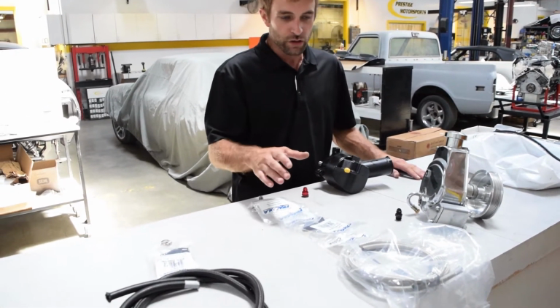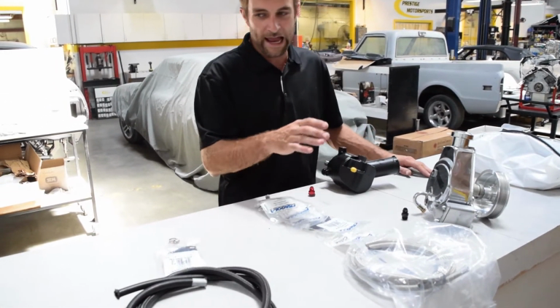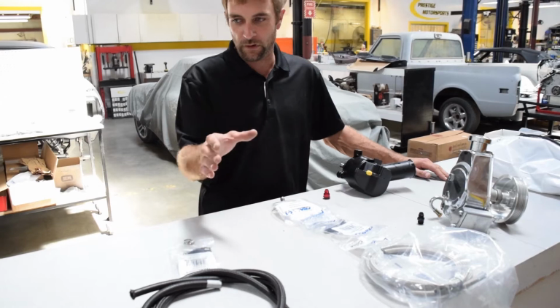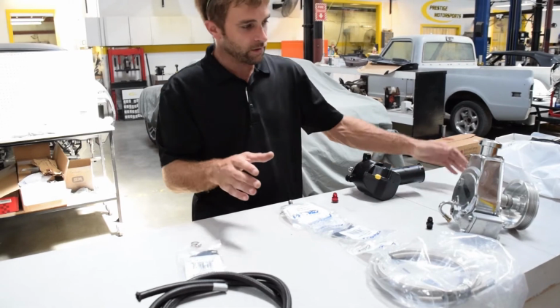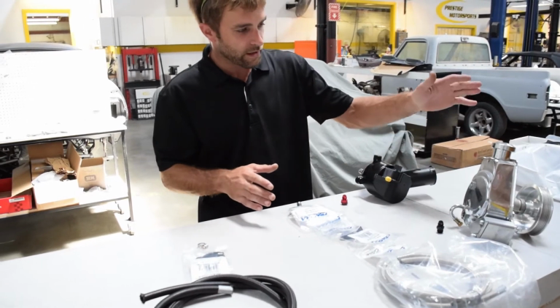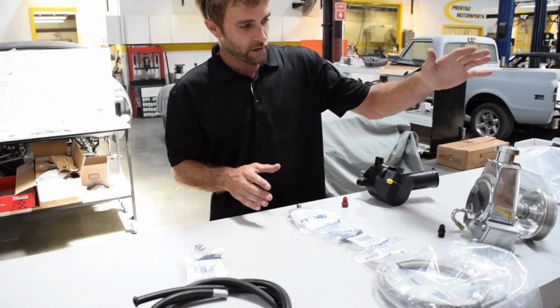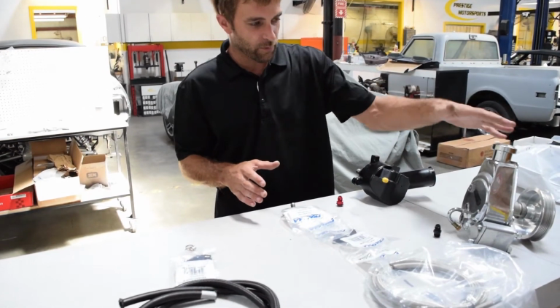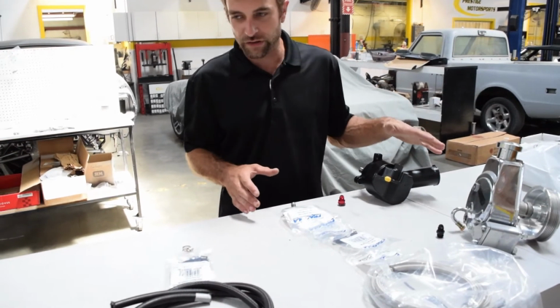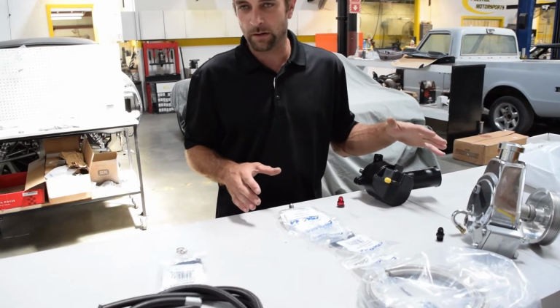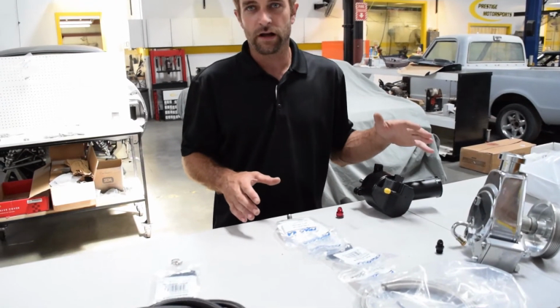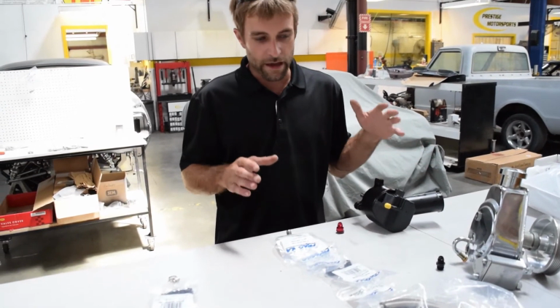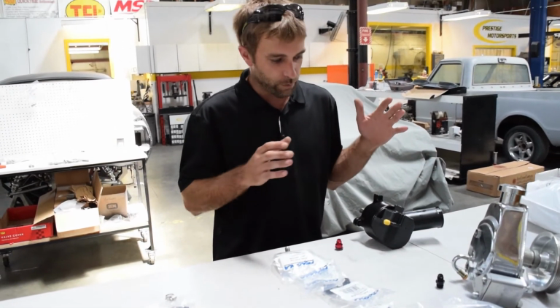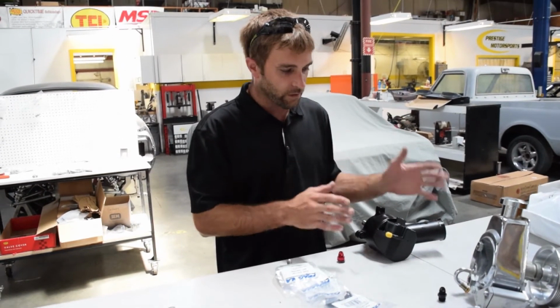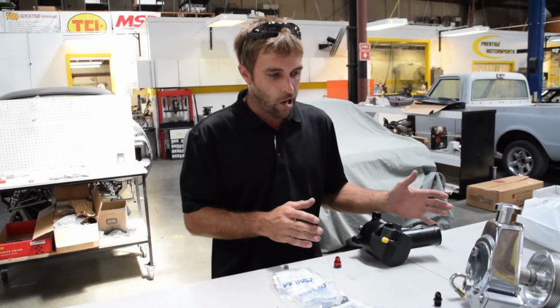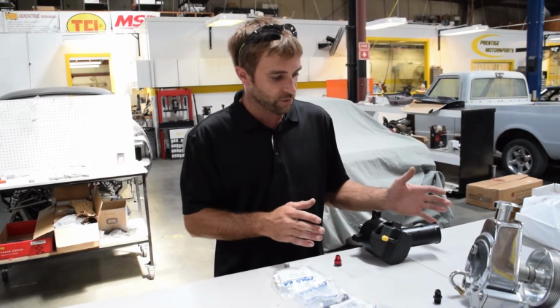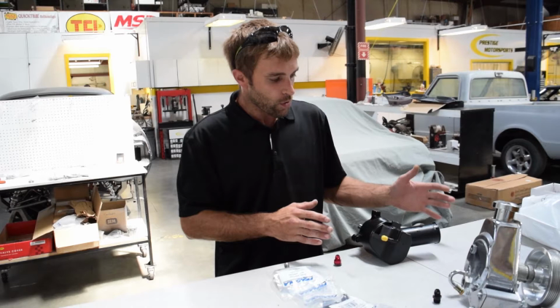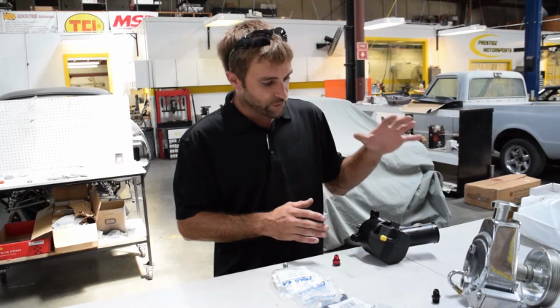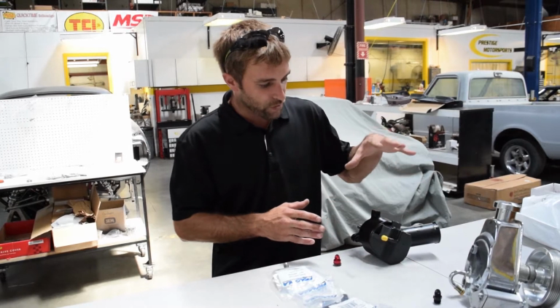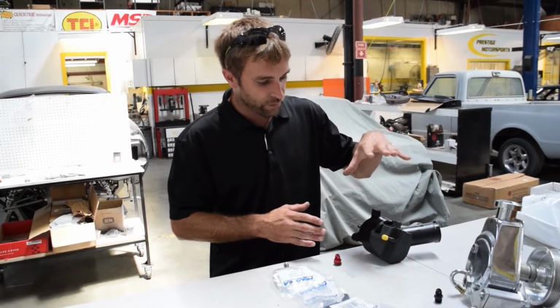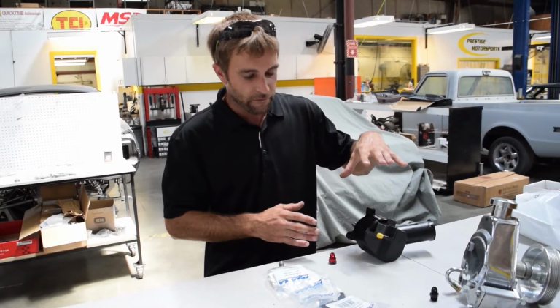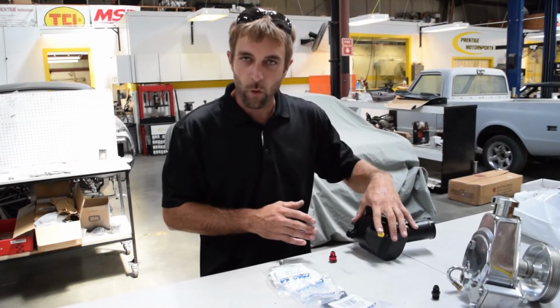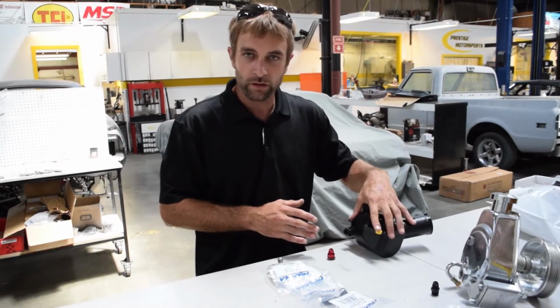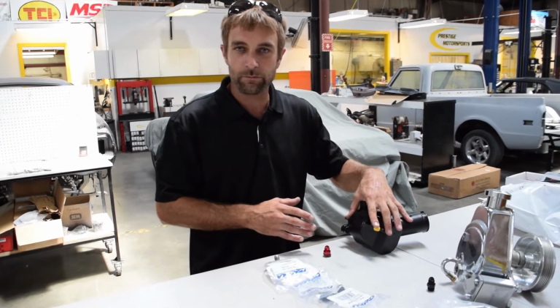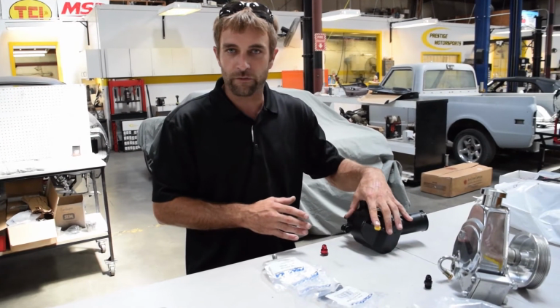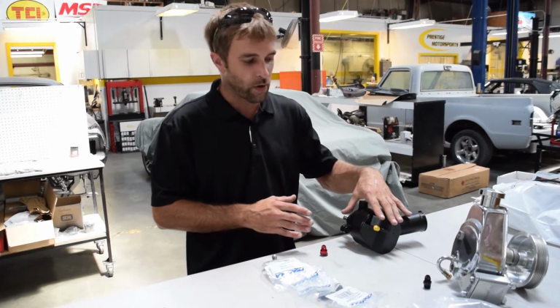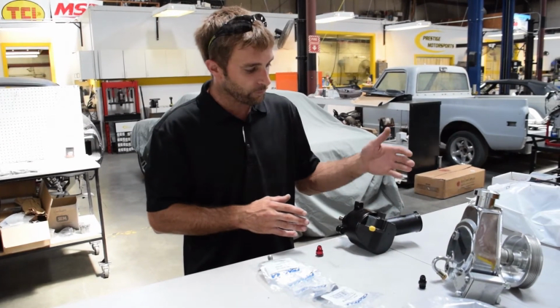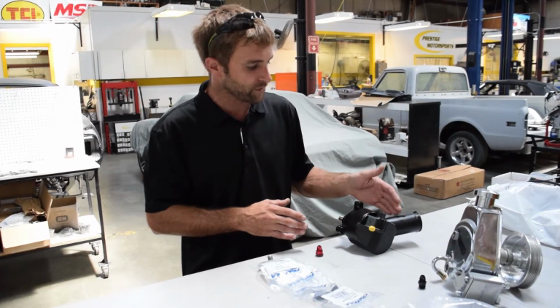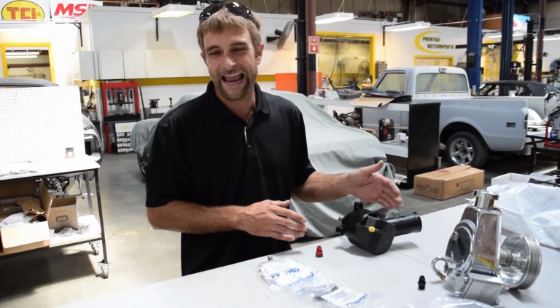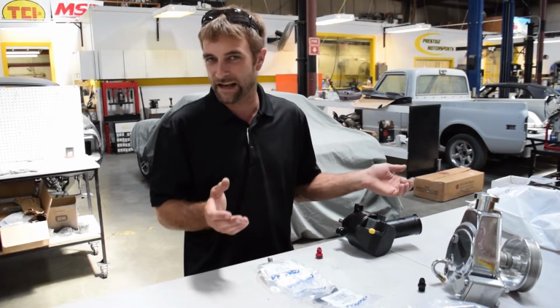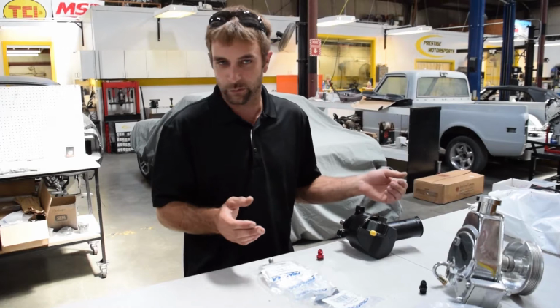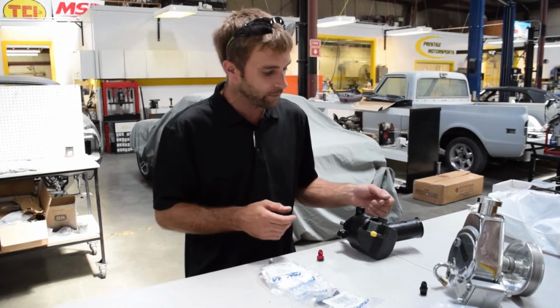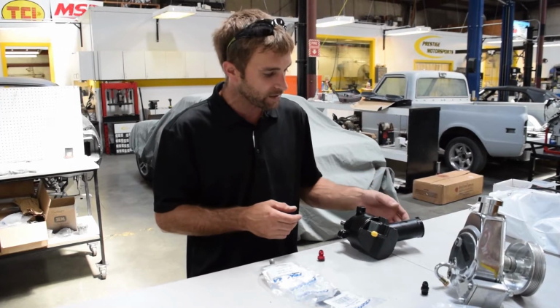What I have in front of me is a couple of power steering pumps that are going to be very common. I'll start with a Ford late model Ford pump. You'll find this on an 87 through 93 Mustang.